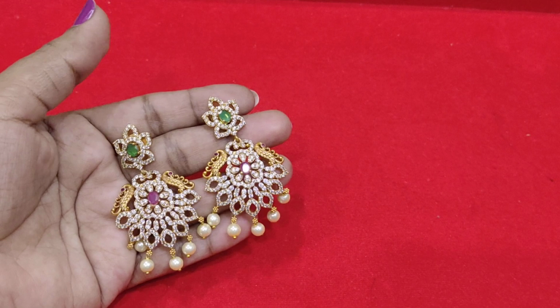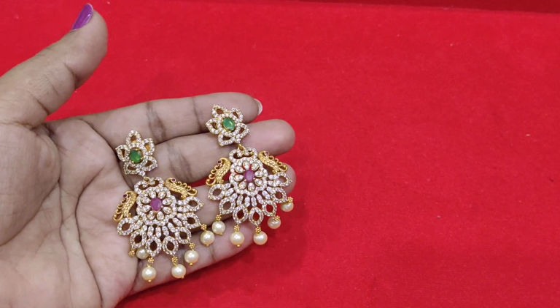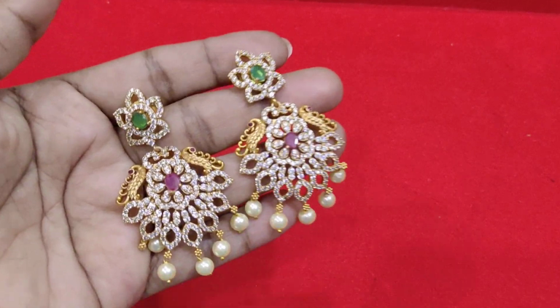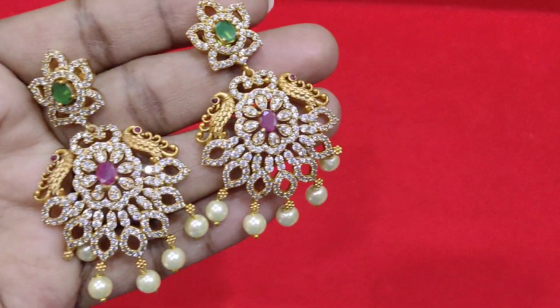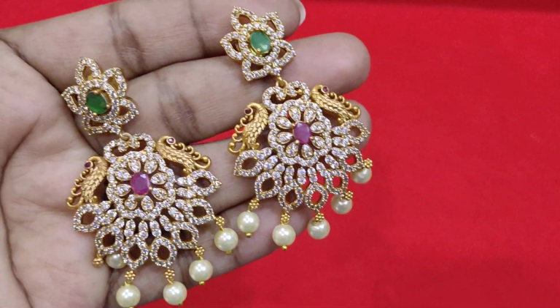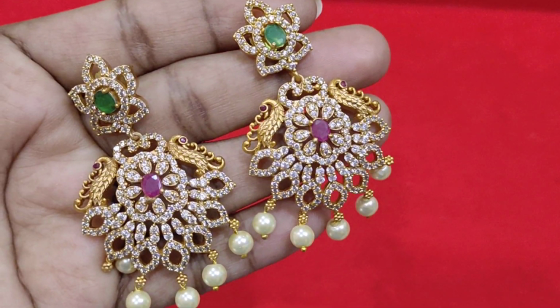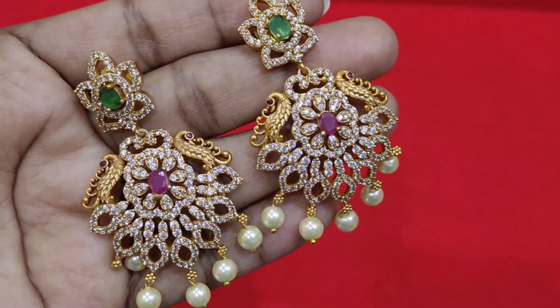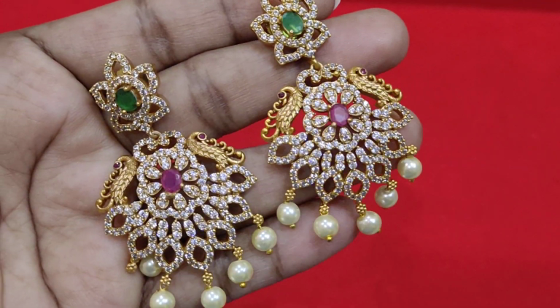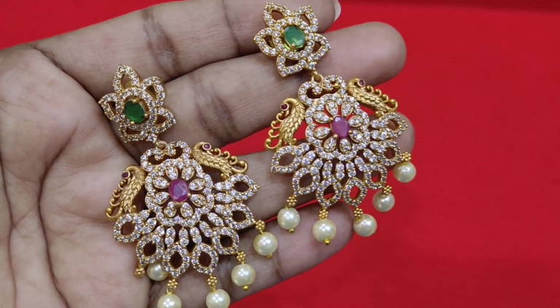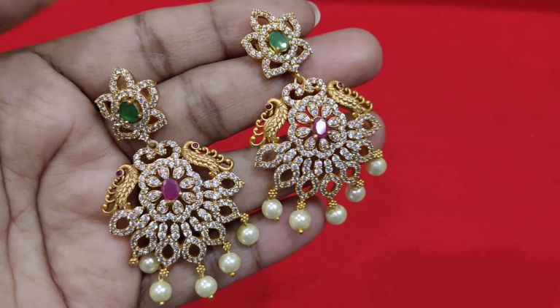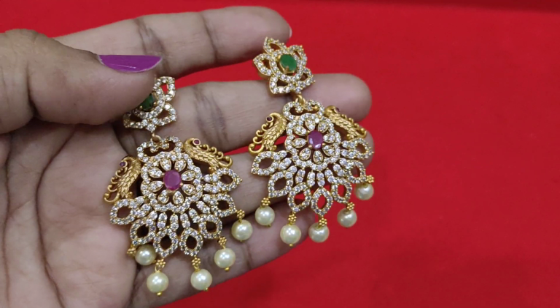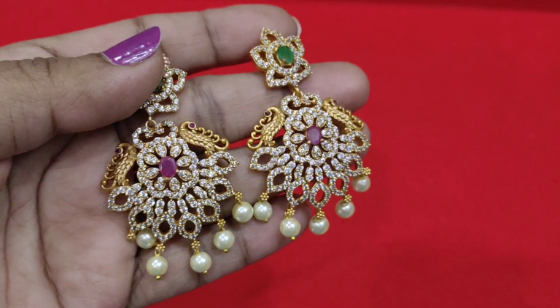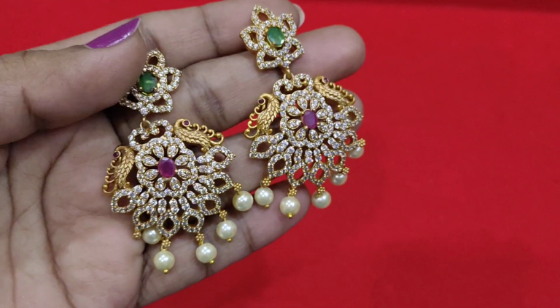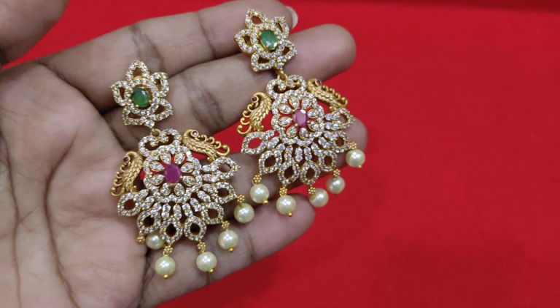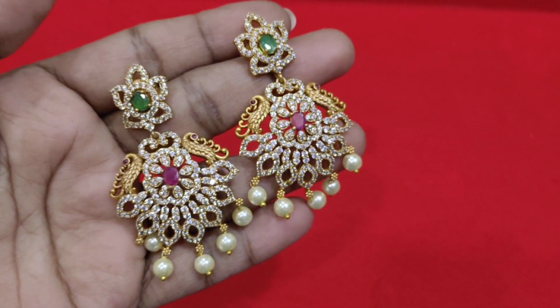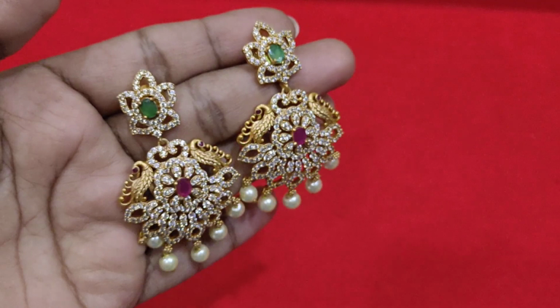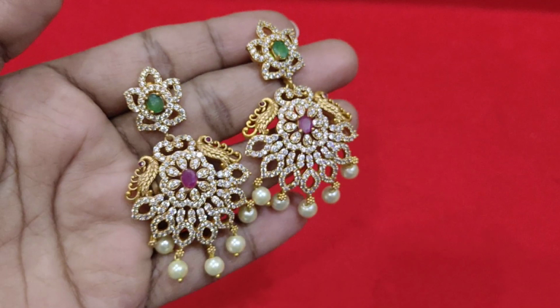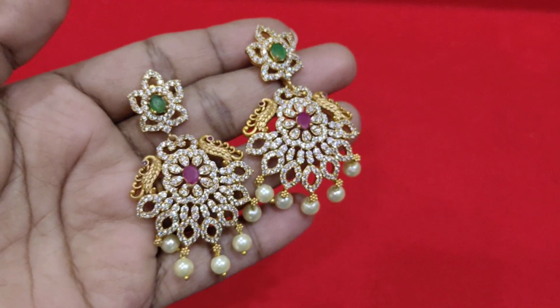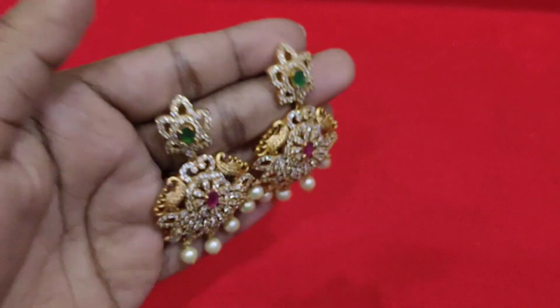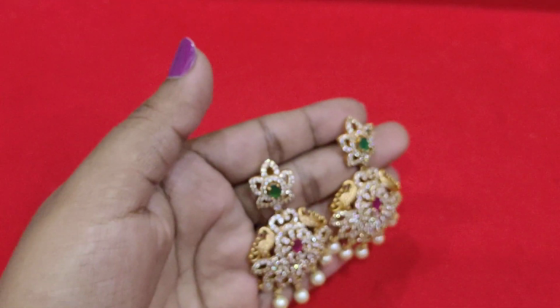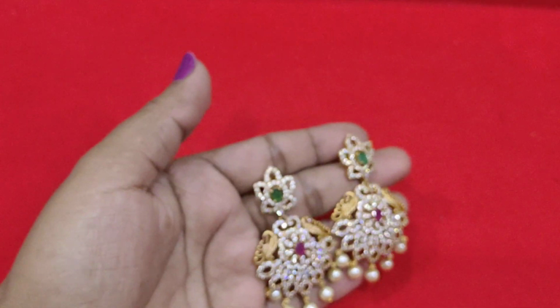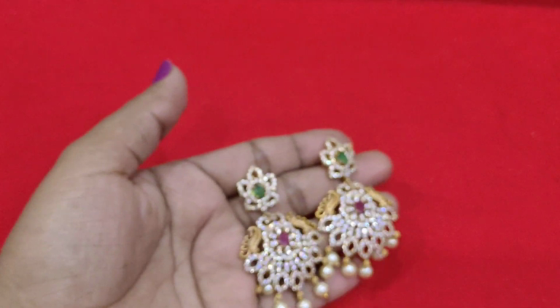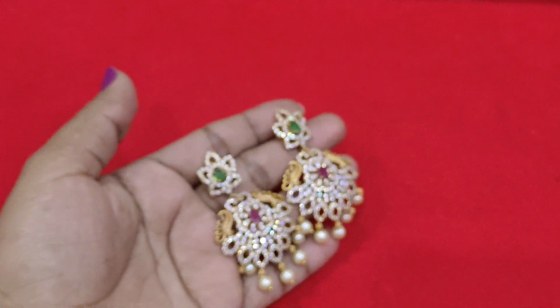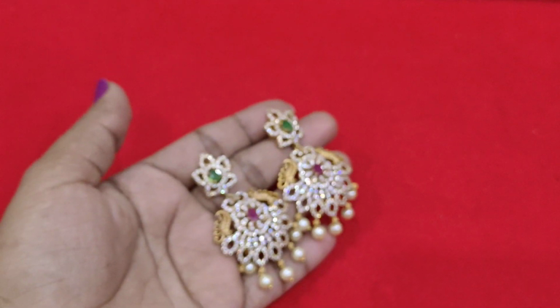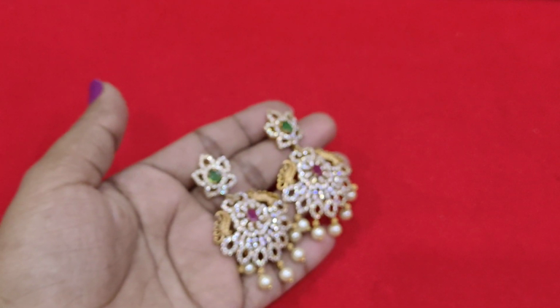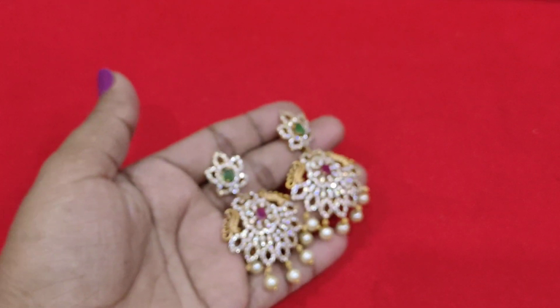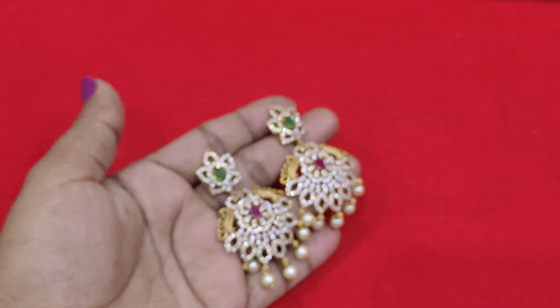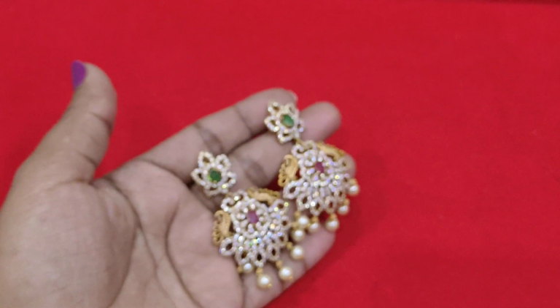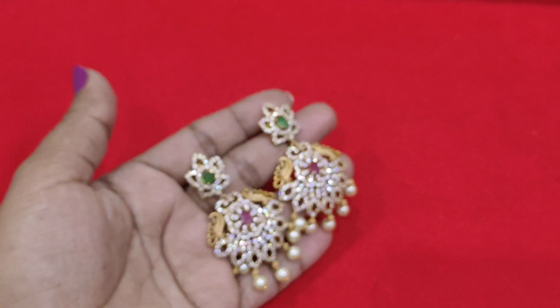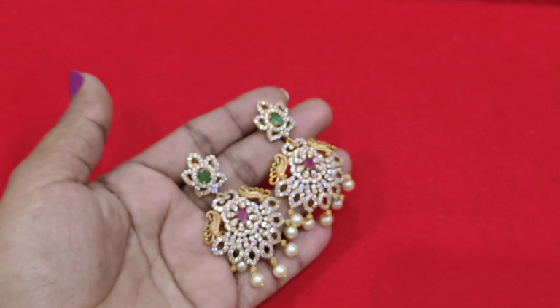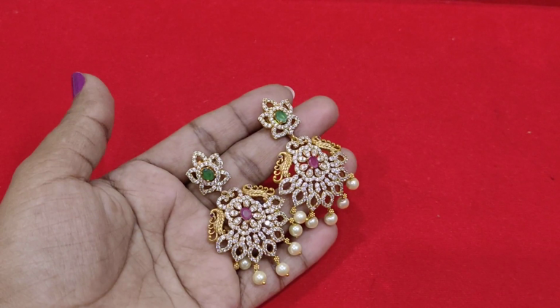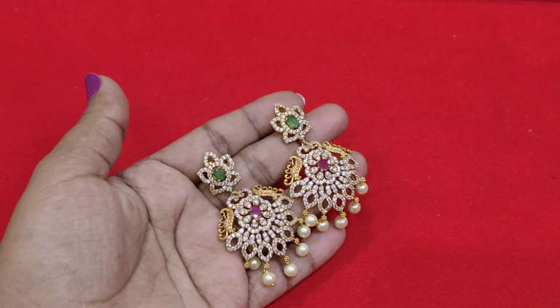Very beautiful chanbali earrings. You can have a look. Very beautiful and got good reviews — this is the third time restocking.